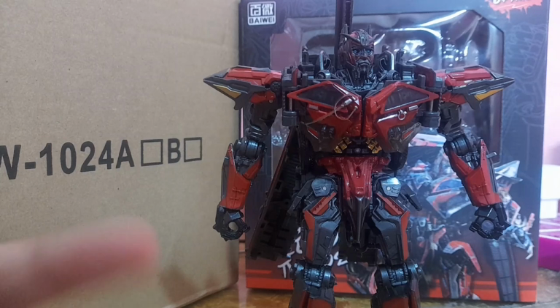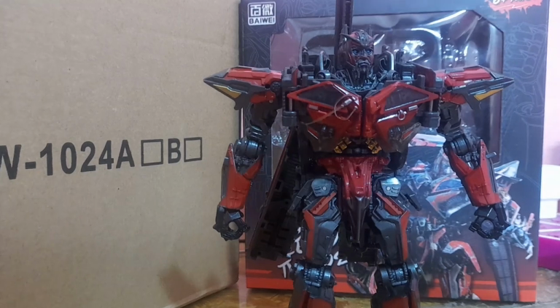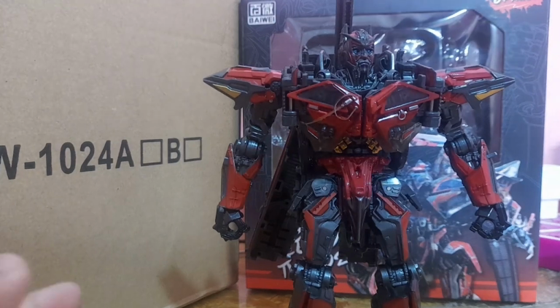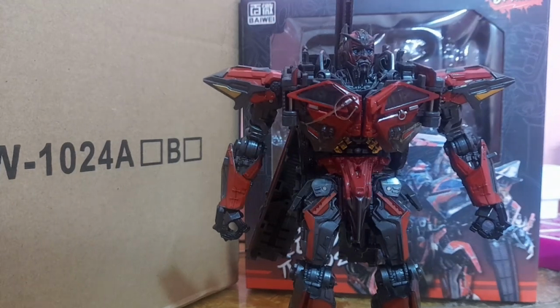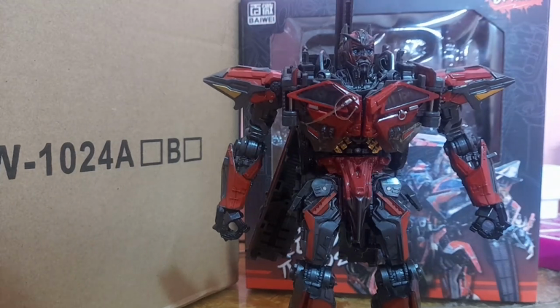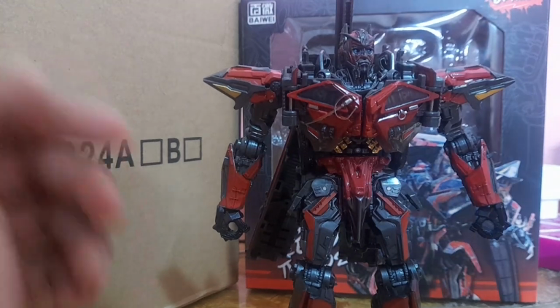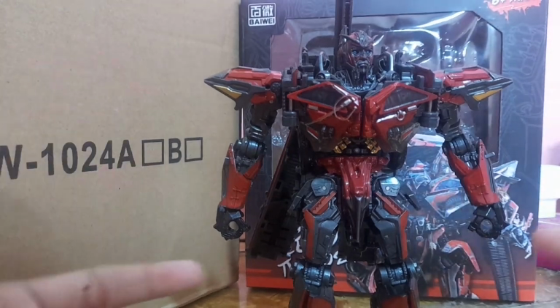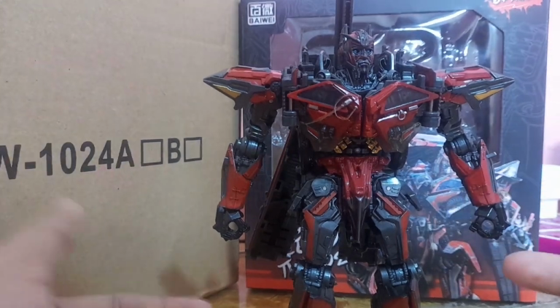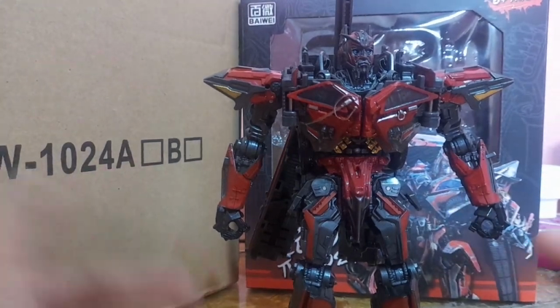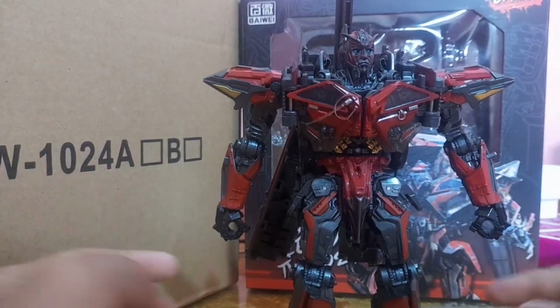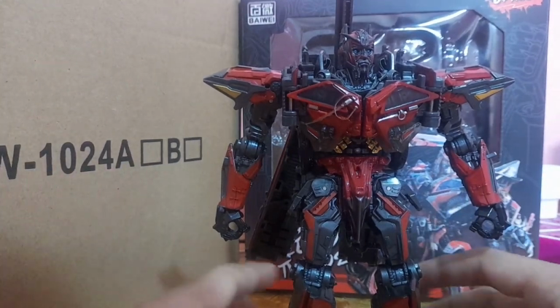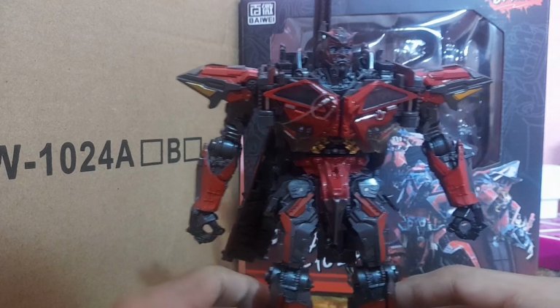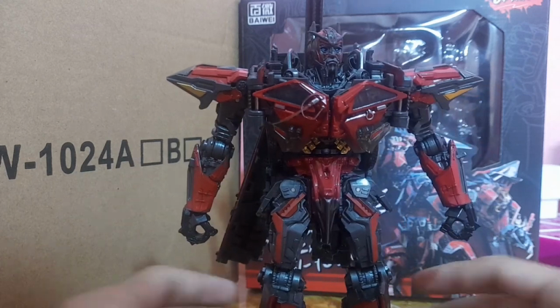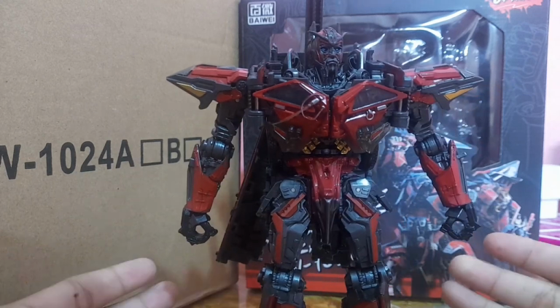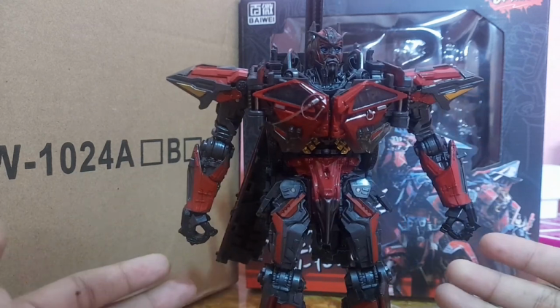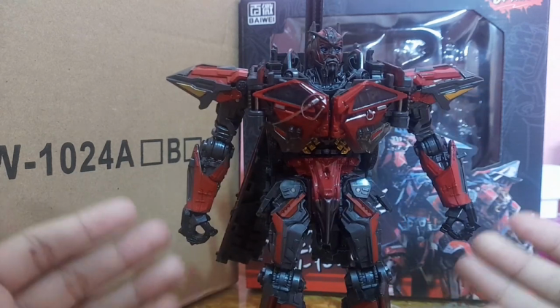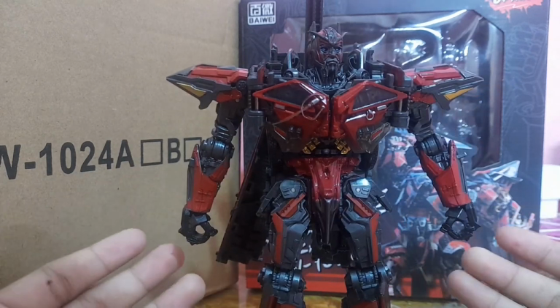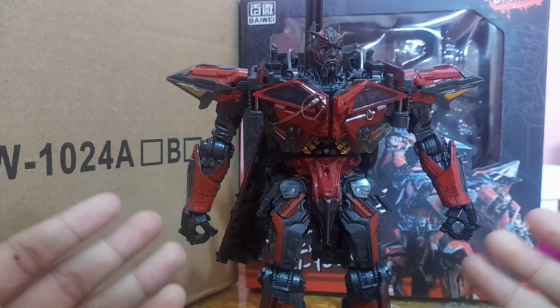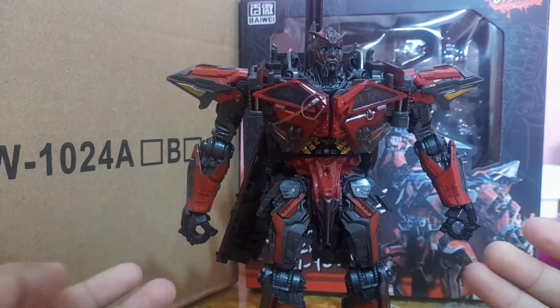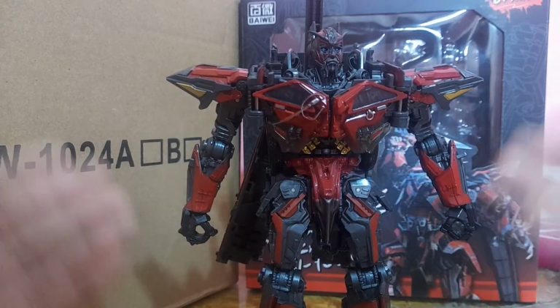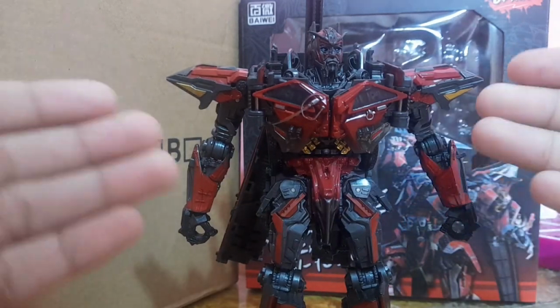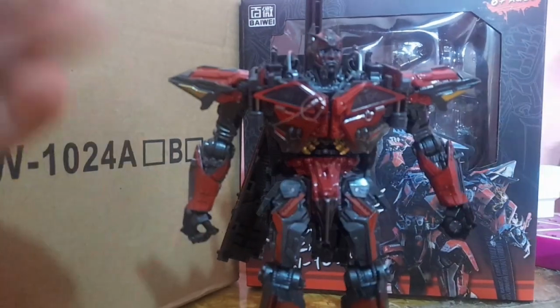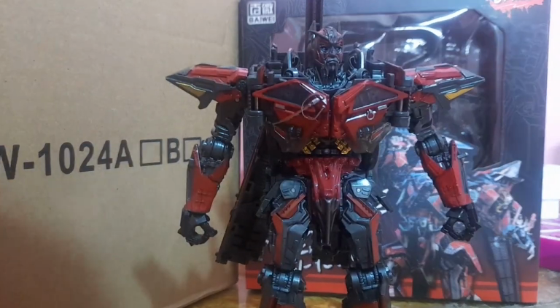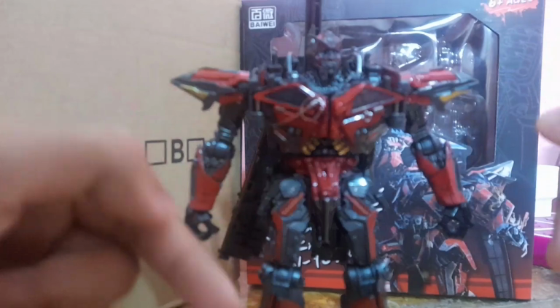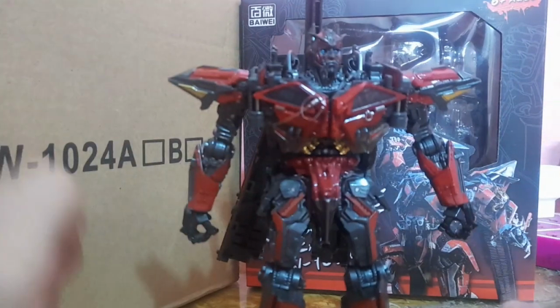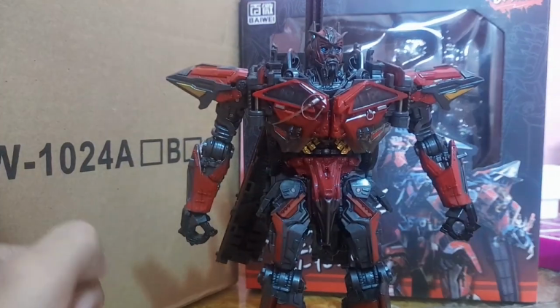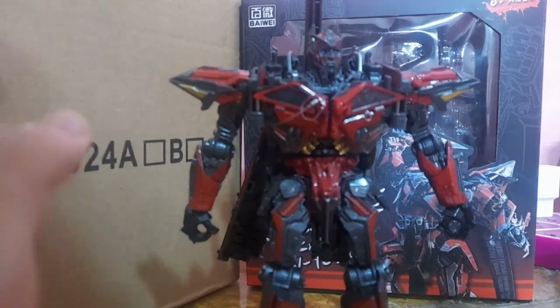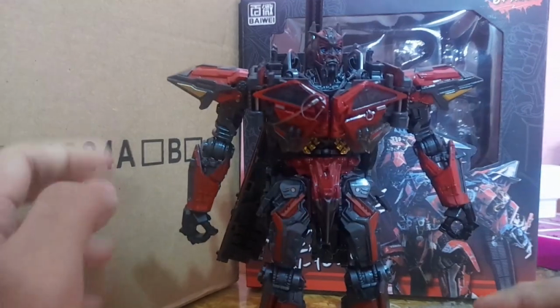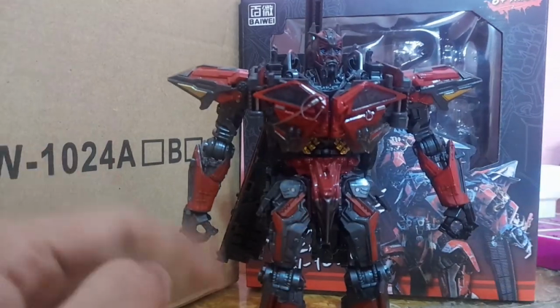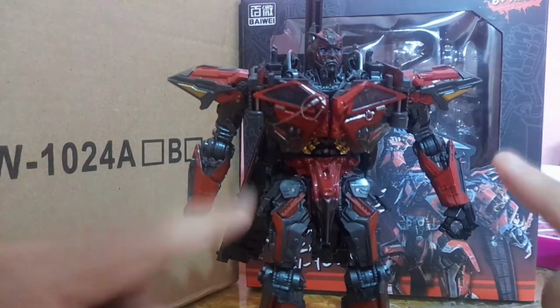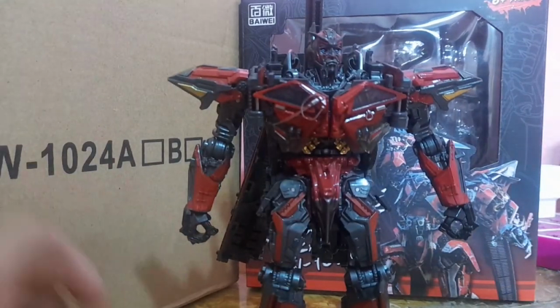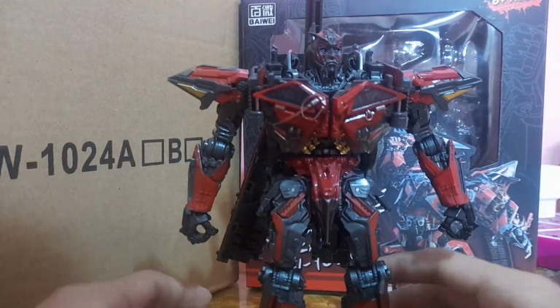Hey, what's going on, my name is Quinn and today we're going to be transforming this guy into his shock mode. If you are somehow lost and you want to go back to the actual review of this guy, make sure to click the link in the description down below. So without any further ado, let's transform this guy into shock mode.